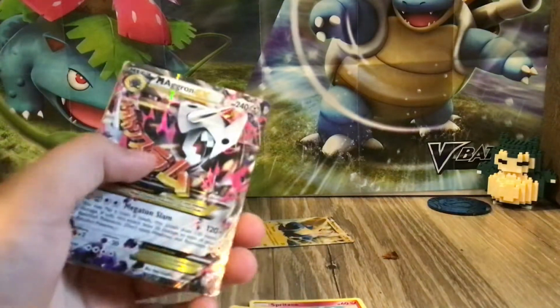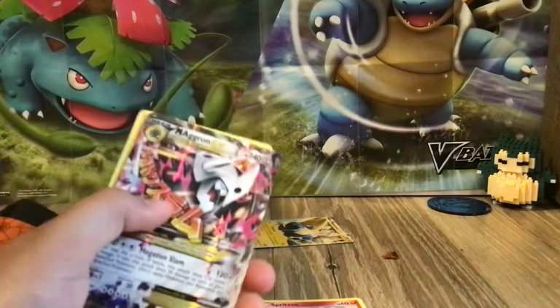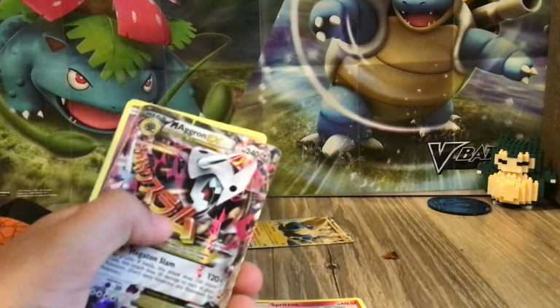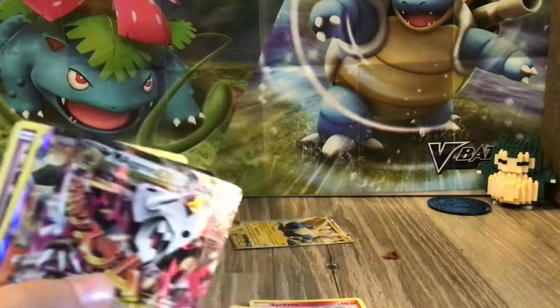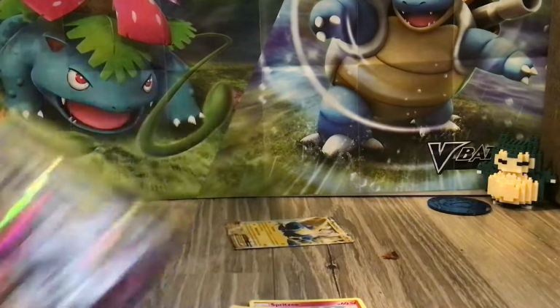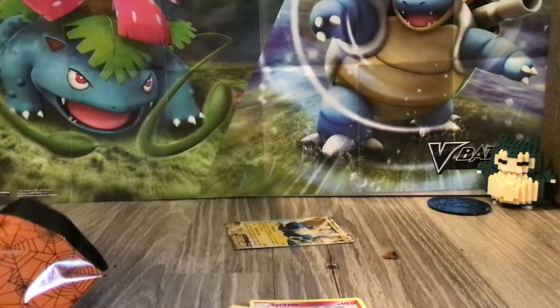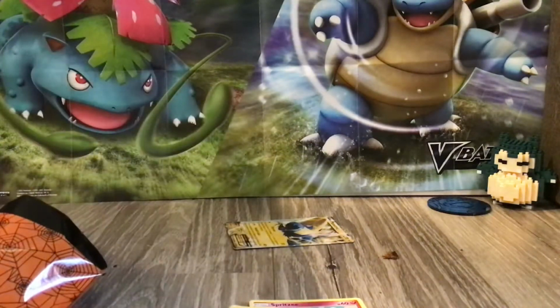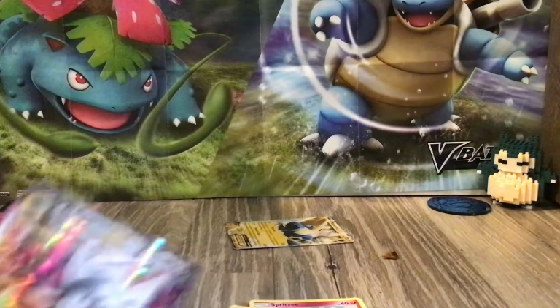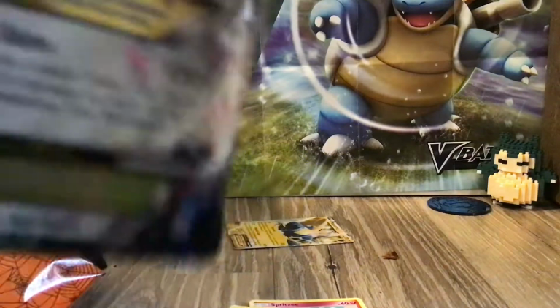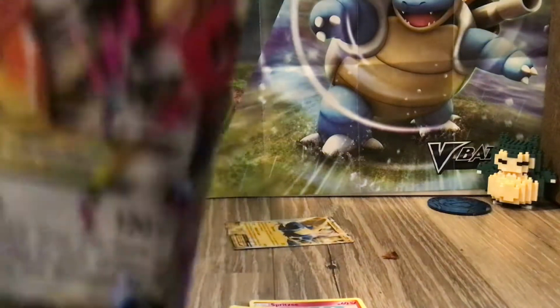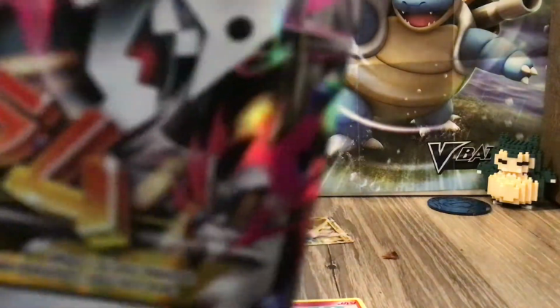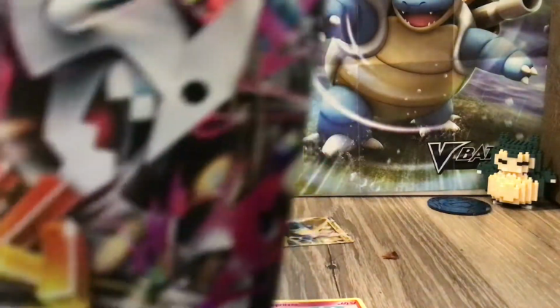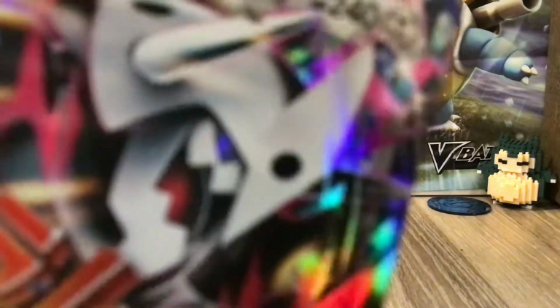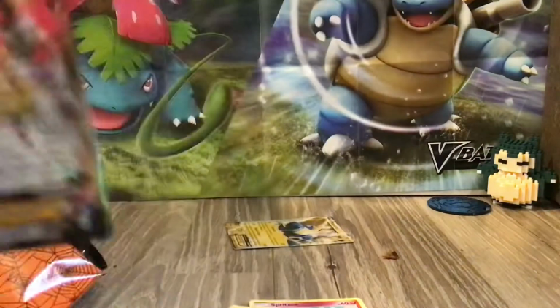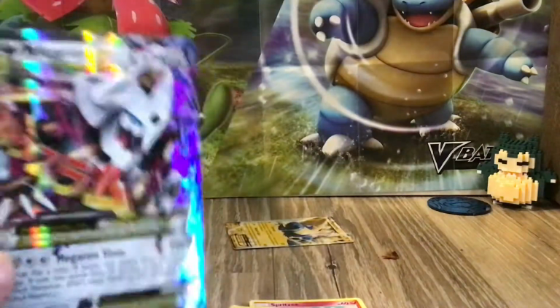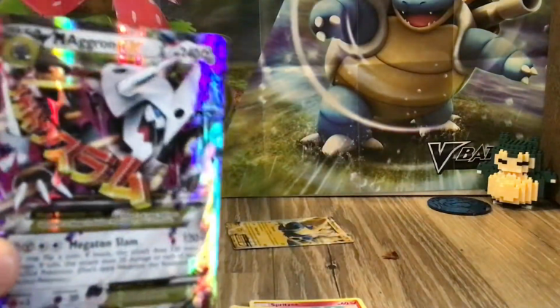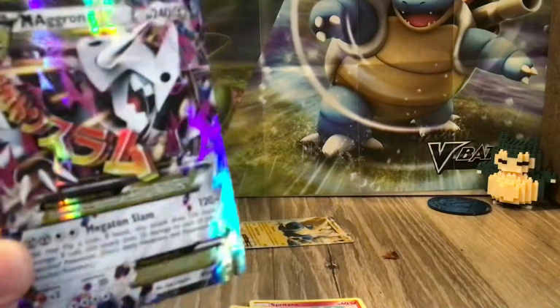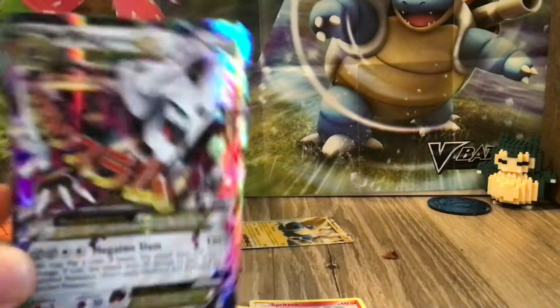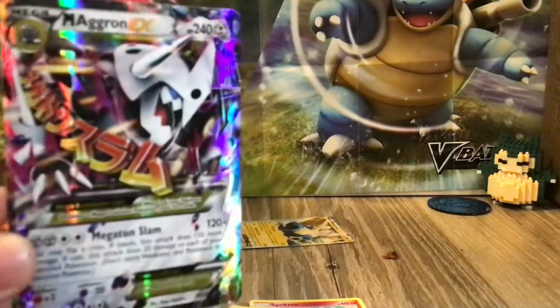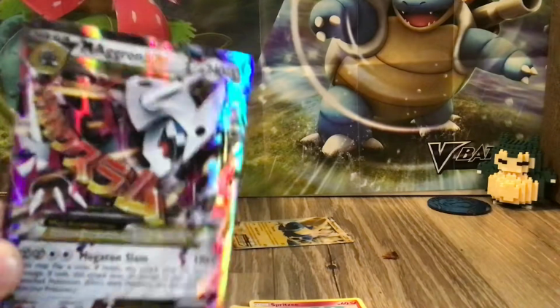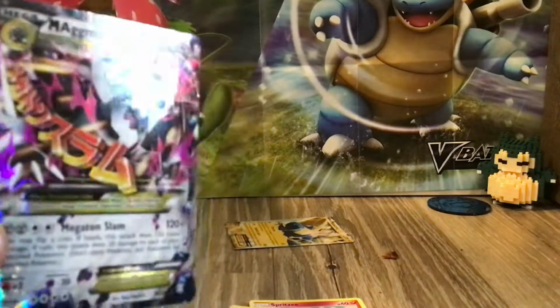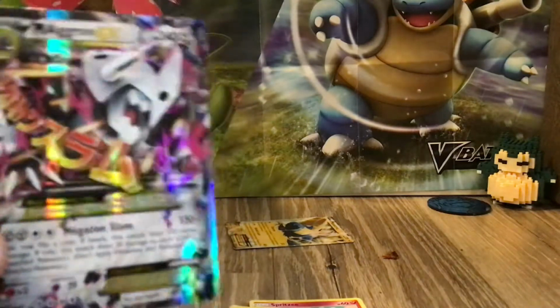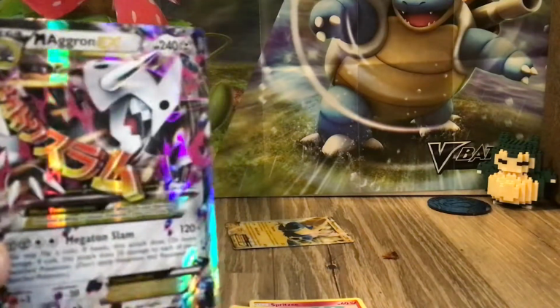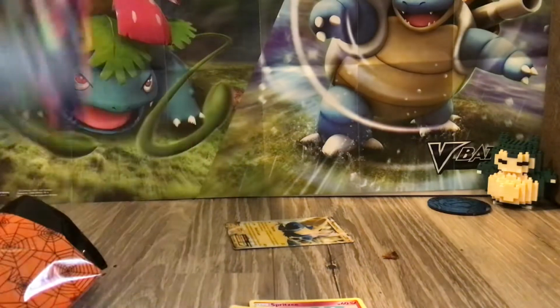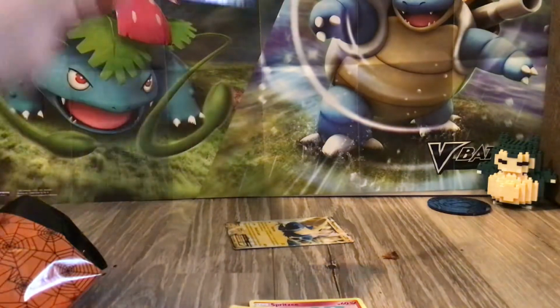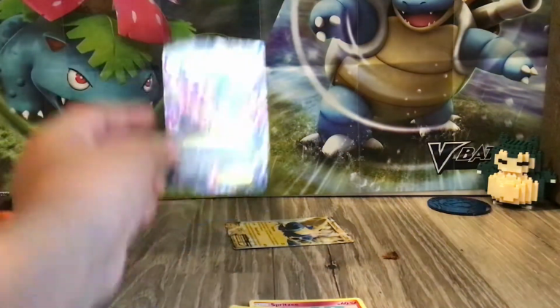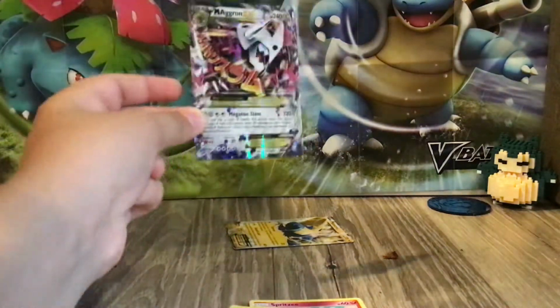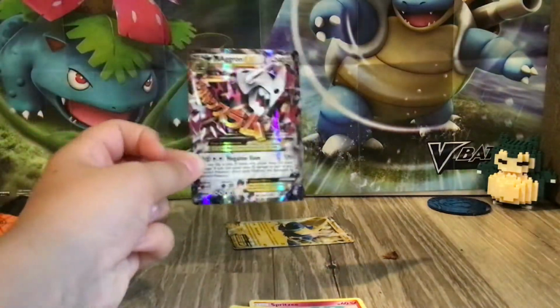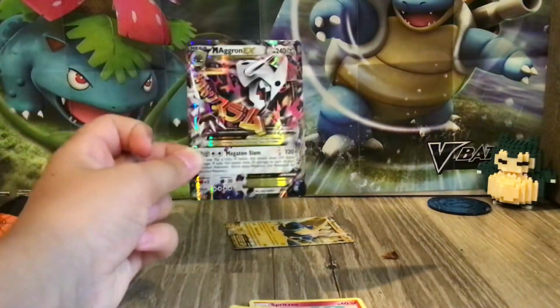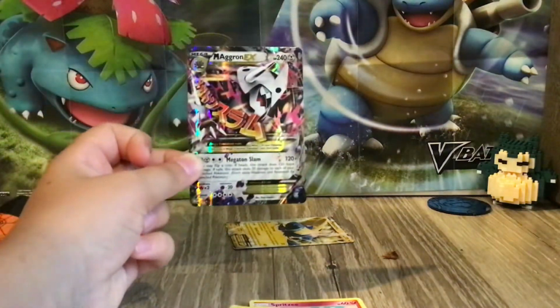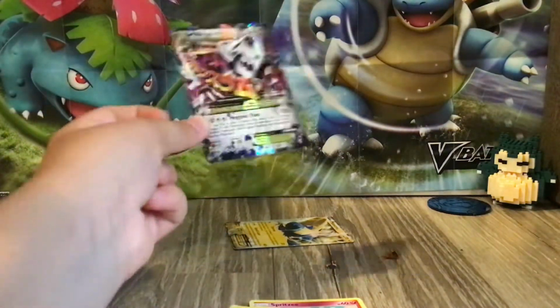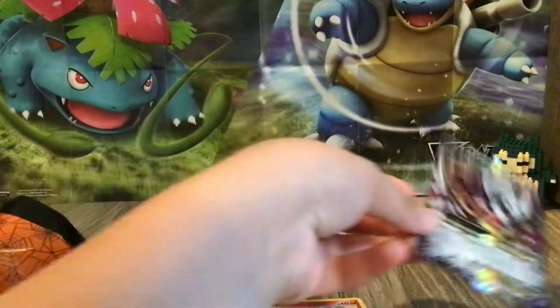Omega Aggron GX! Look at this beast! It's such a good card — look at that. I might put this on the set here. Yeah, I'll frame this and I'll put it on the set.